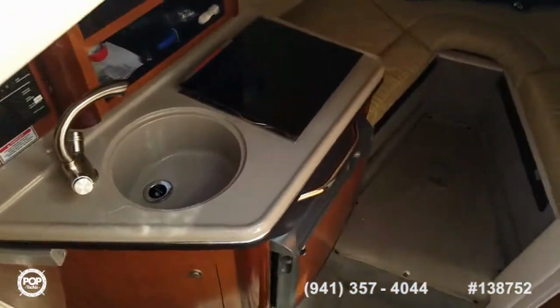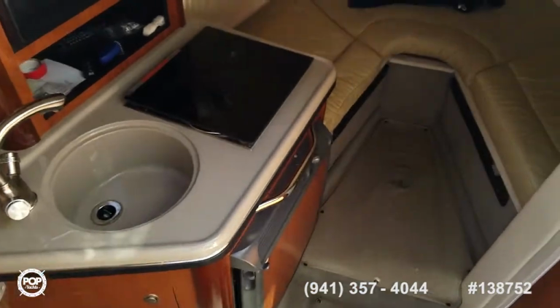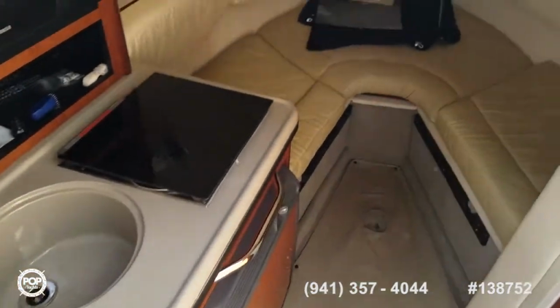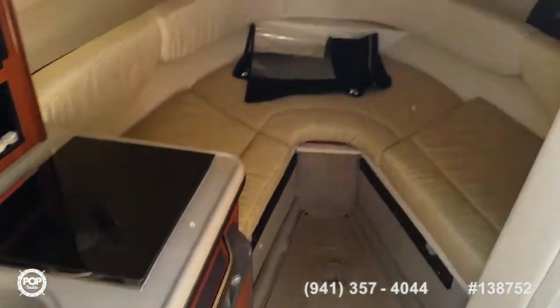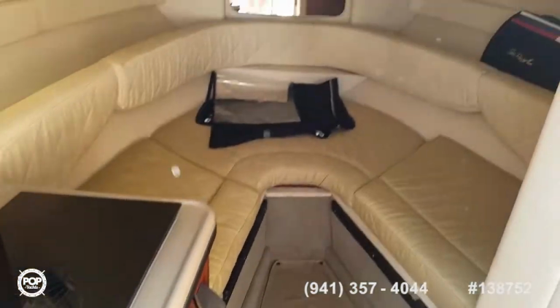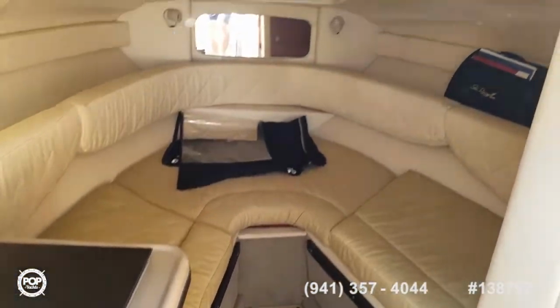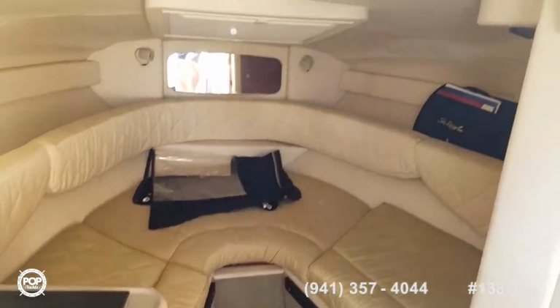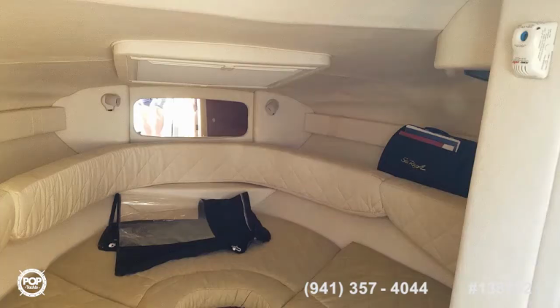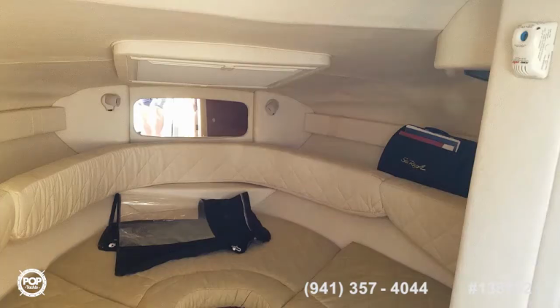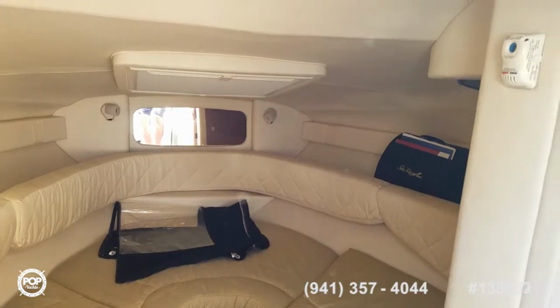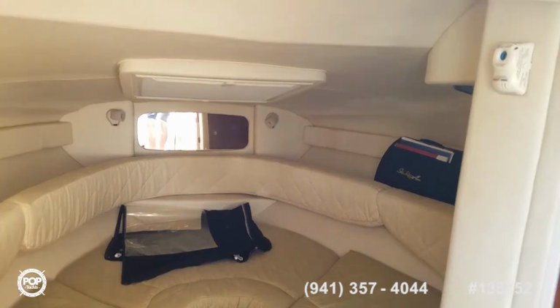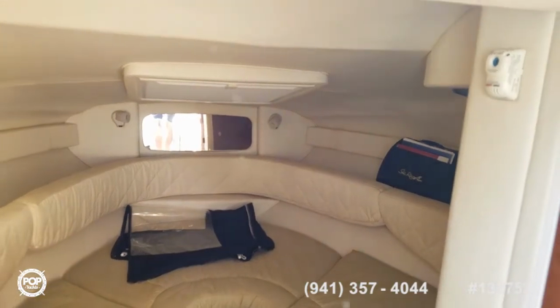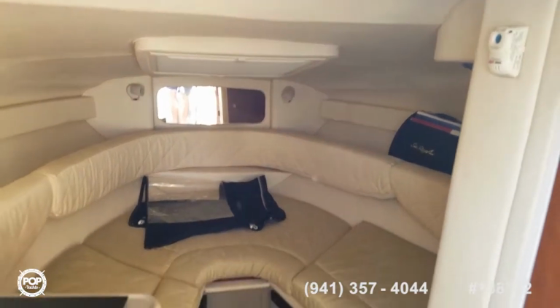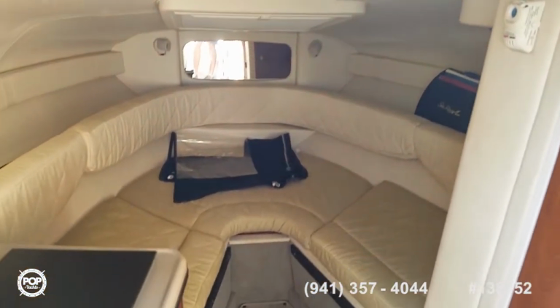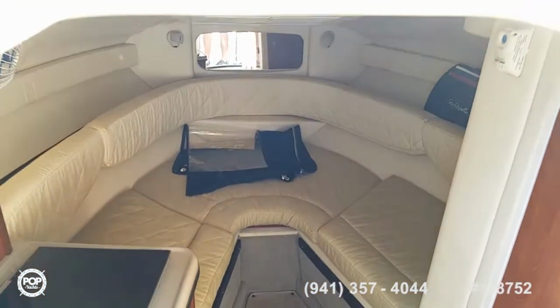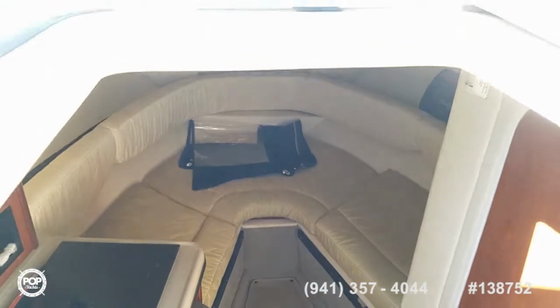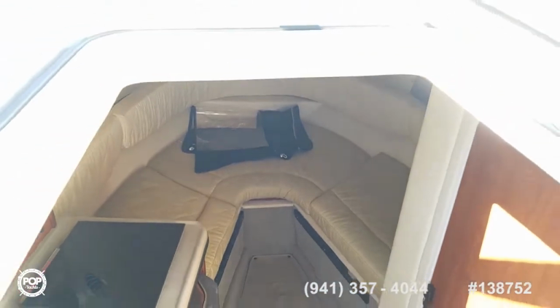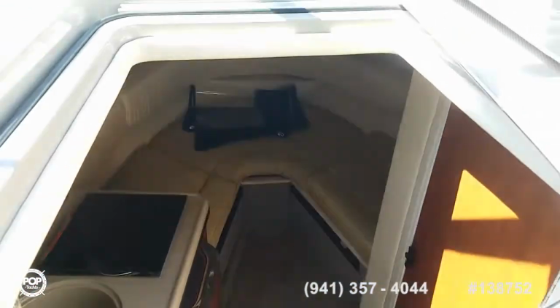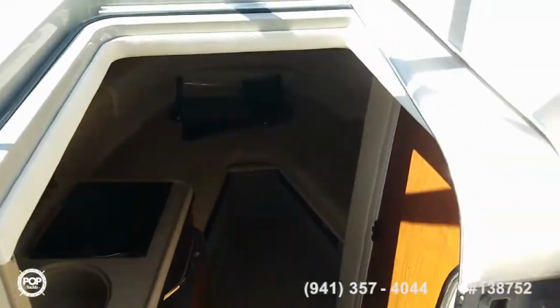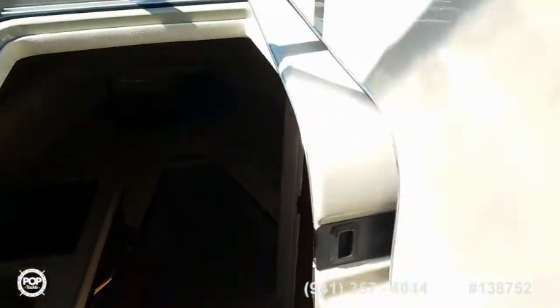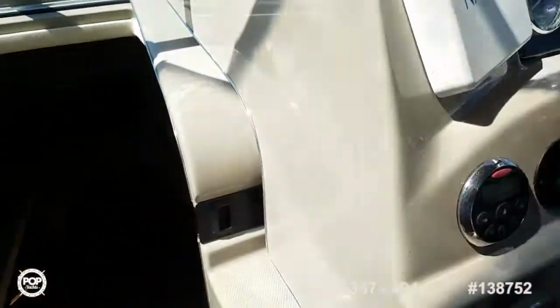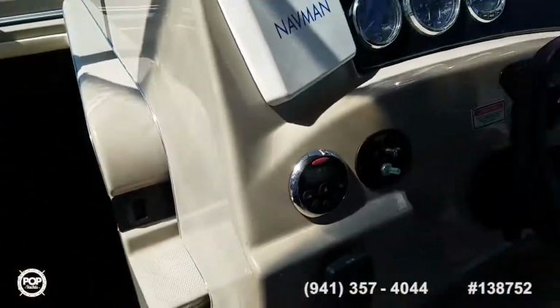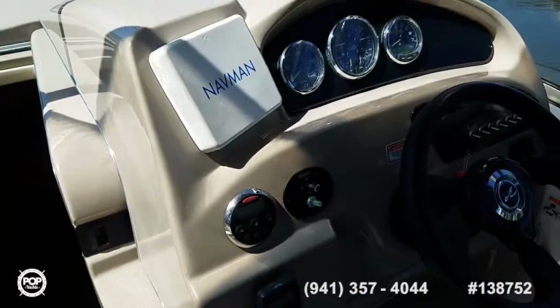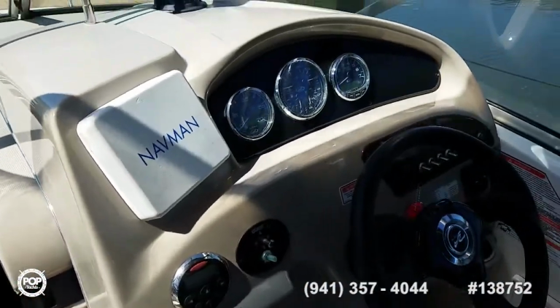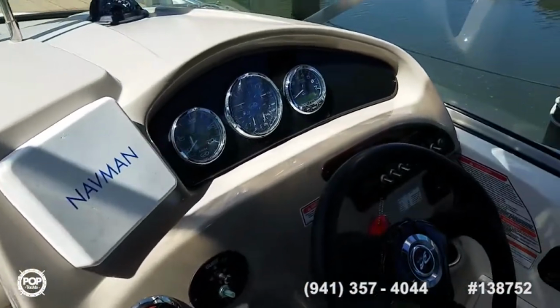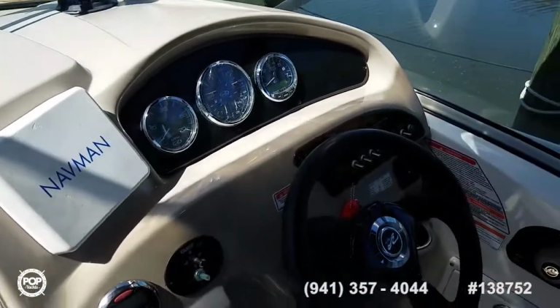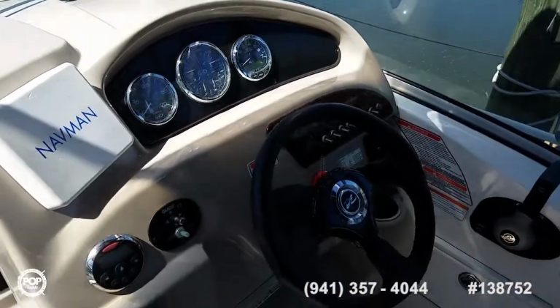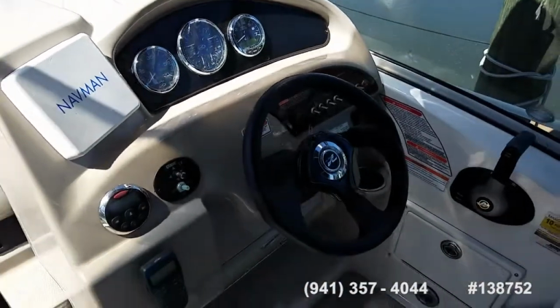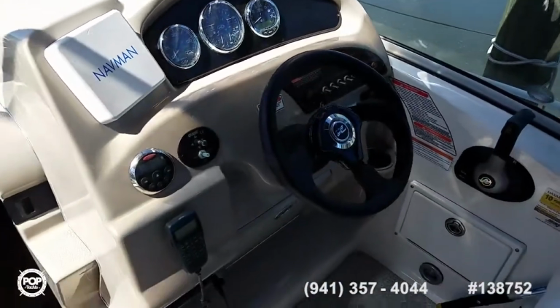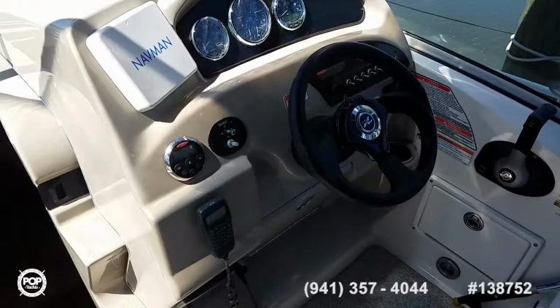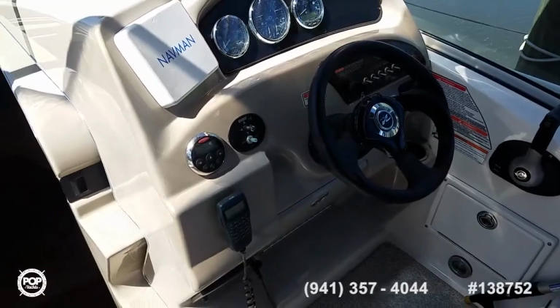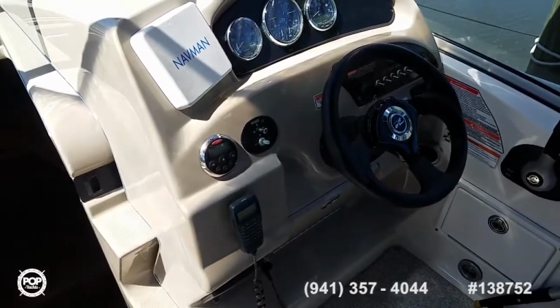Please take this opportunity to check out the listing we have on PopYachts.com and give me a call today. My name's Andy — I'm happy to answer any questions about this beautiful Sea Ray 240 Sundancer.